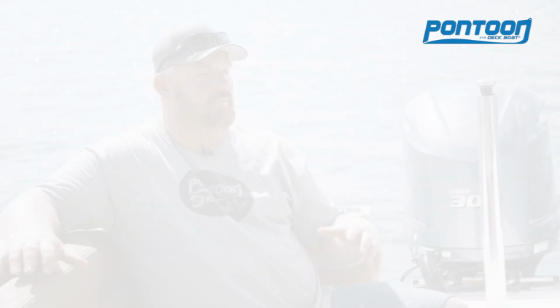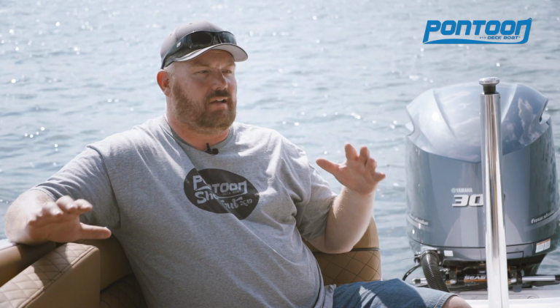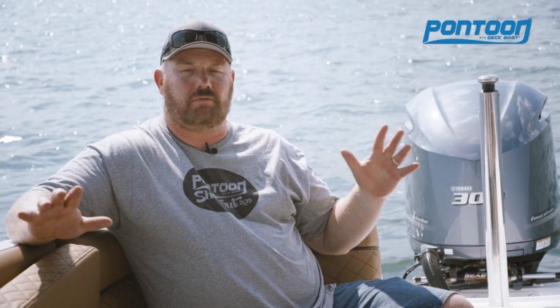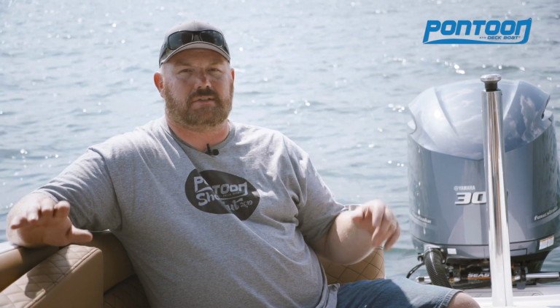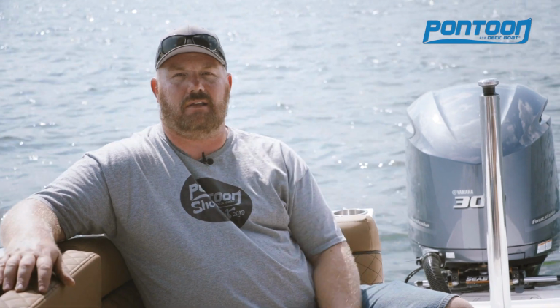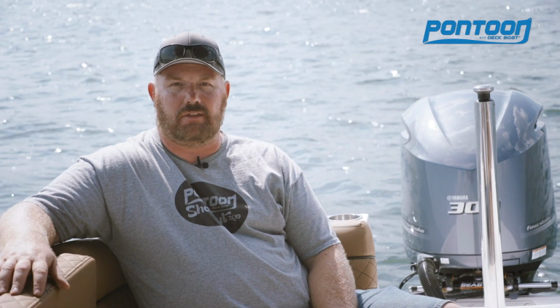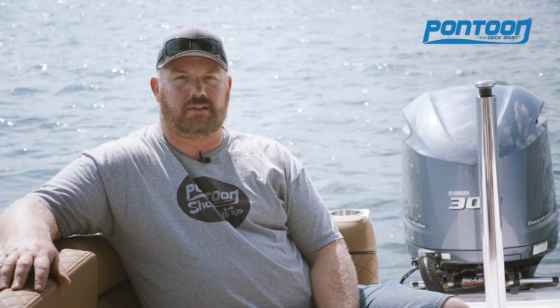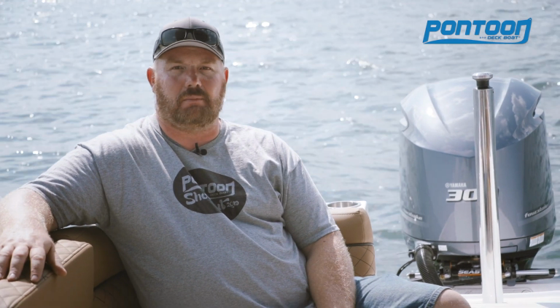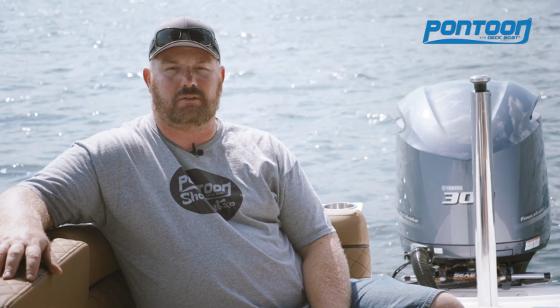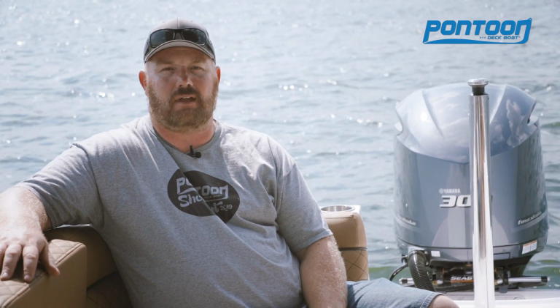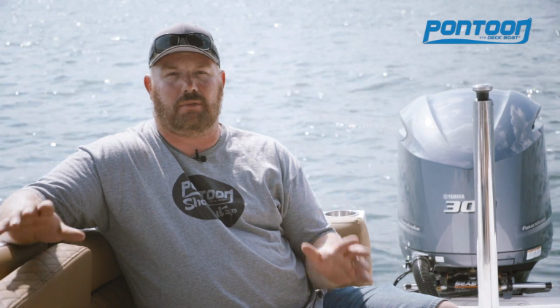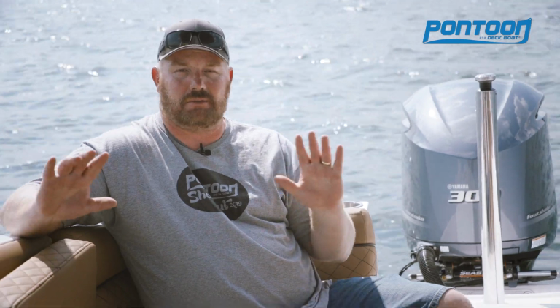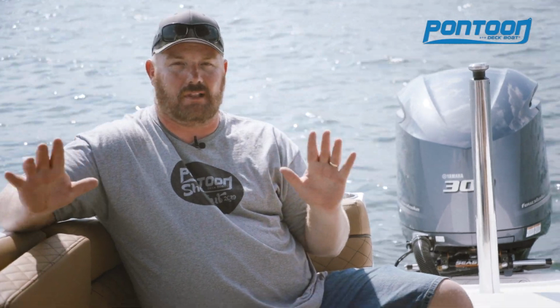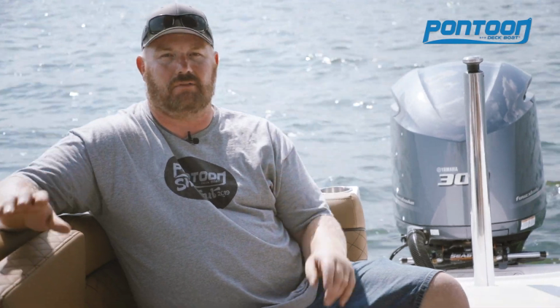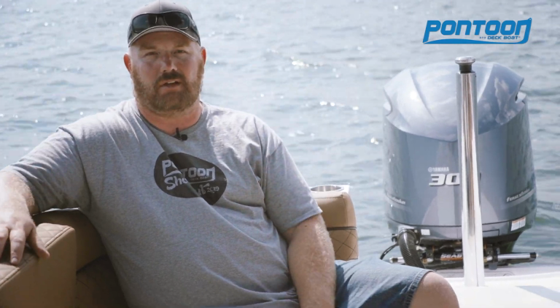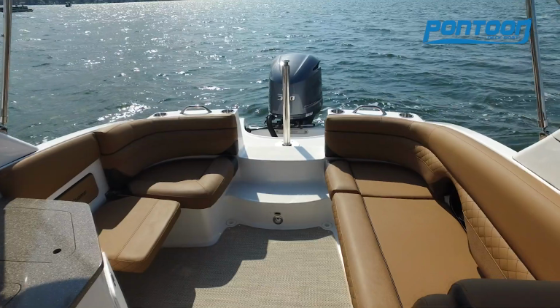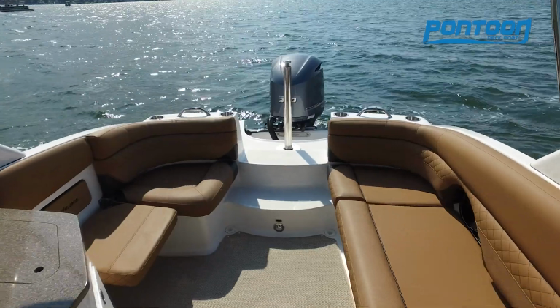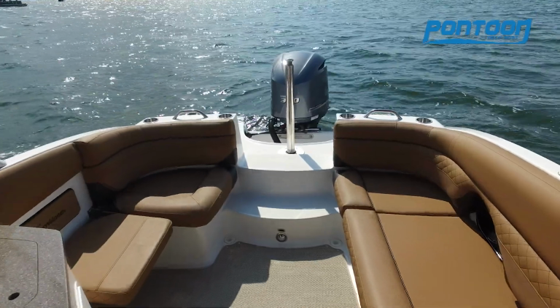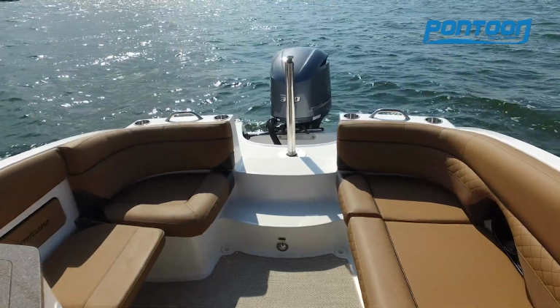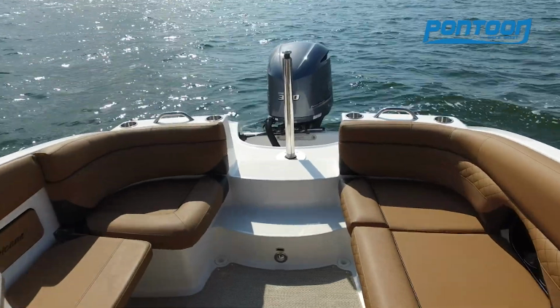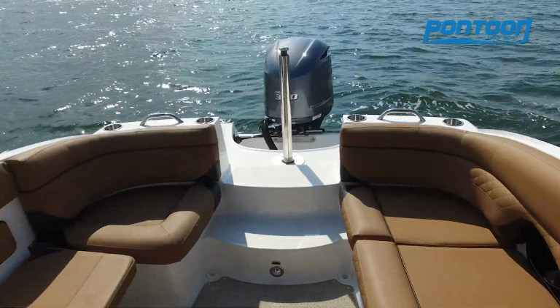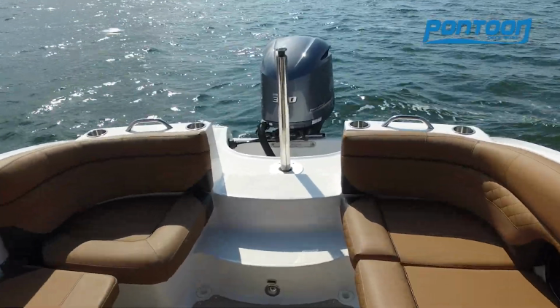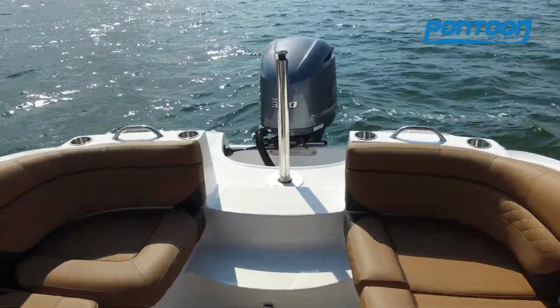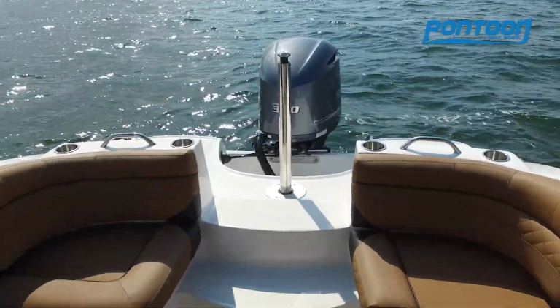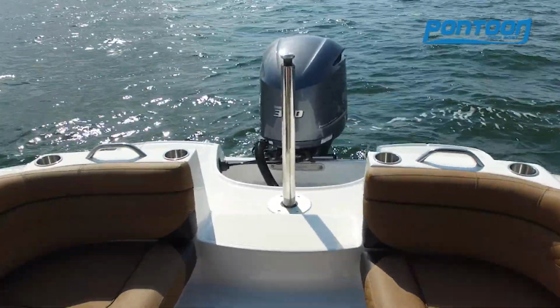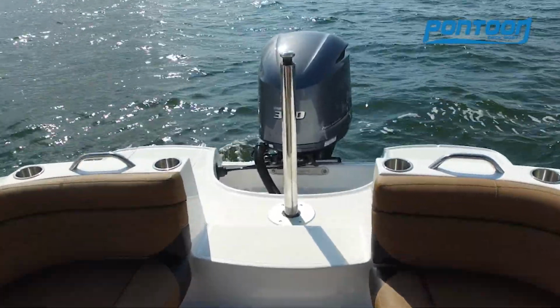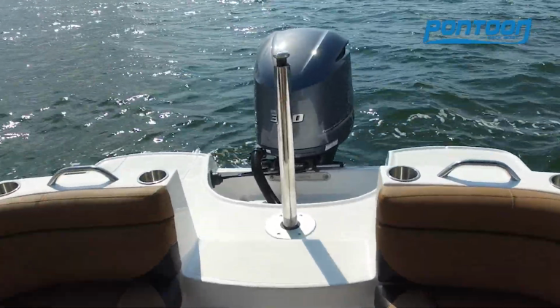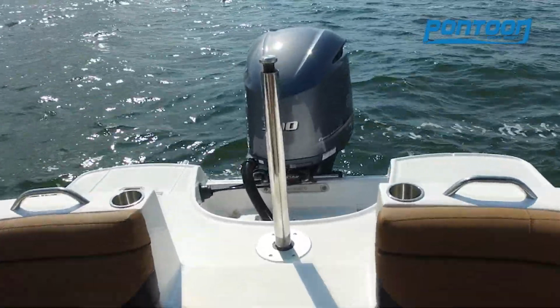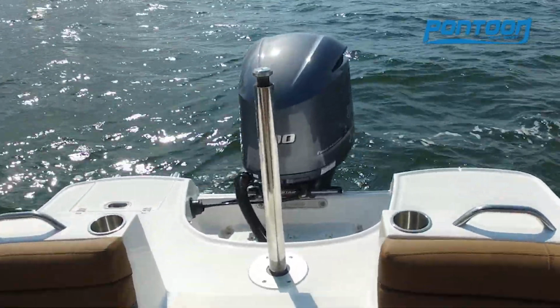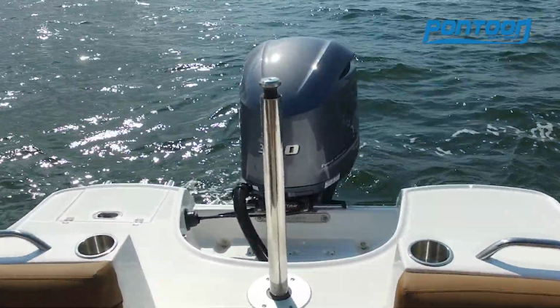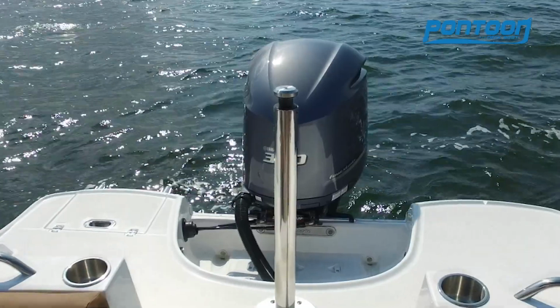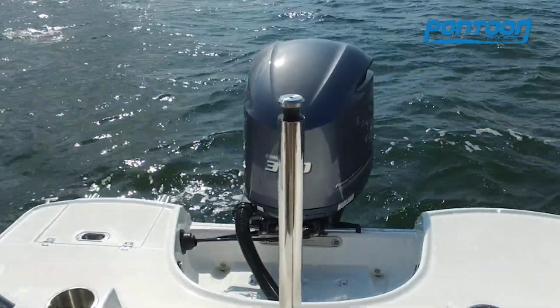Very comfortable seating throughout the entire boat, and we just love the look of it. And then as you move out towards the stern, check out that tall ski pylon — isn't that great?